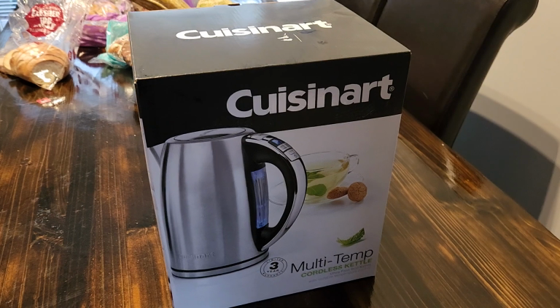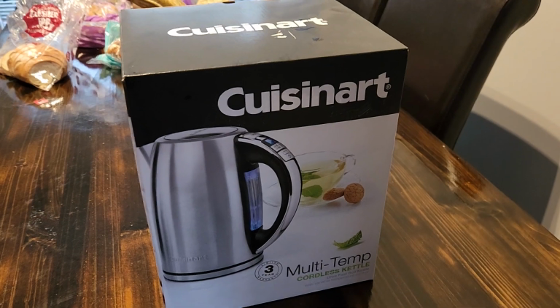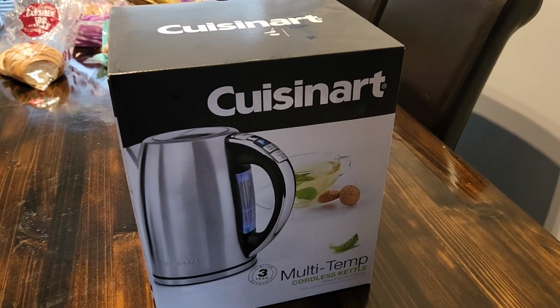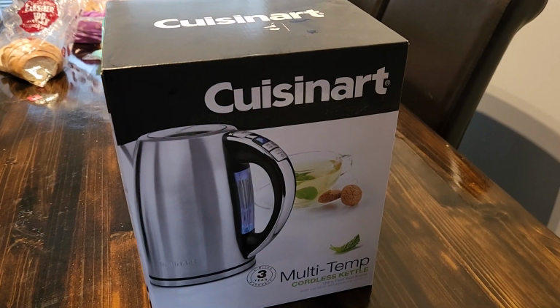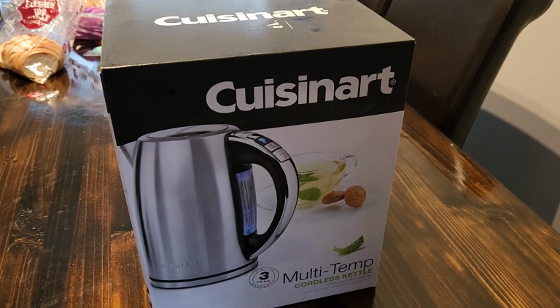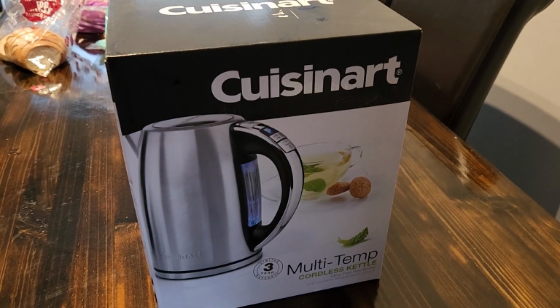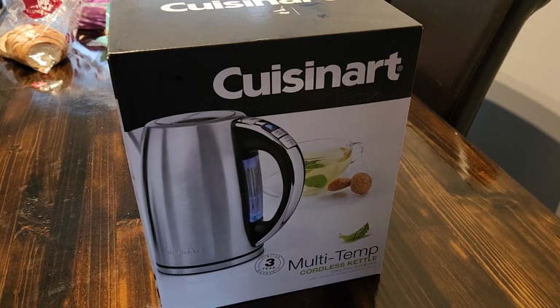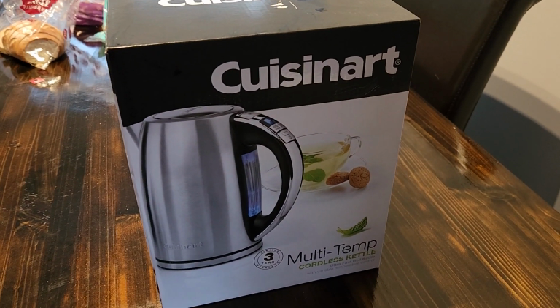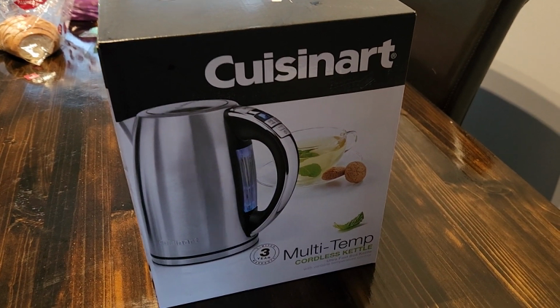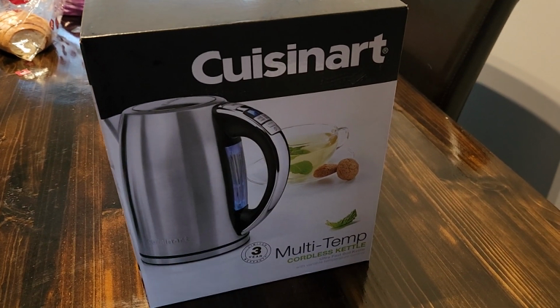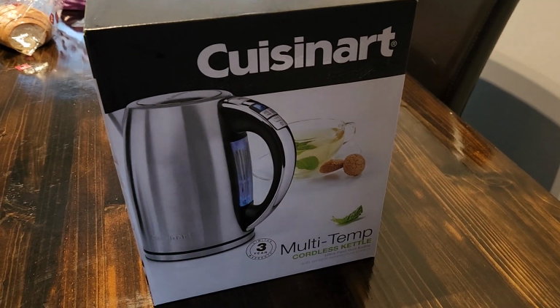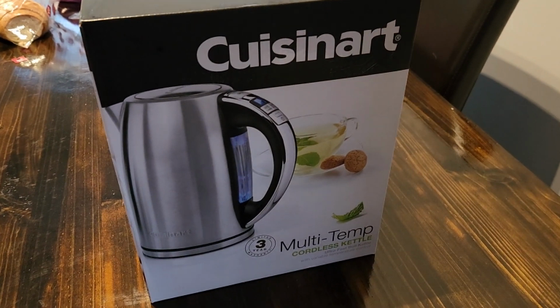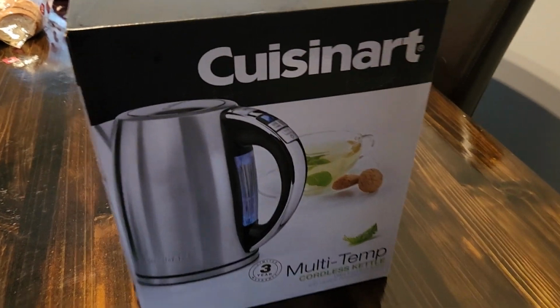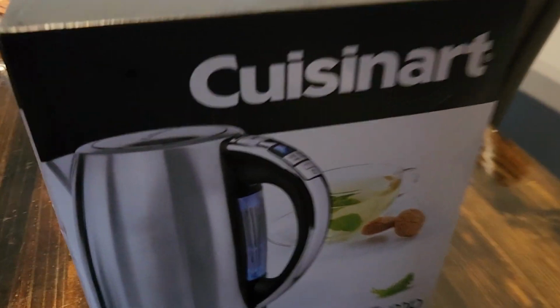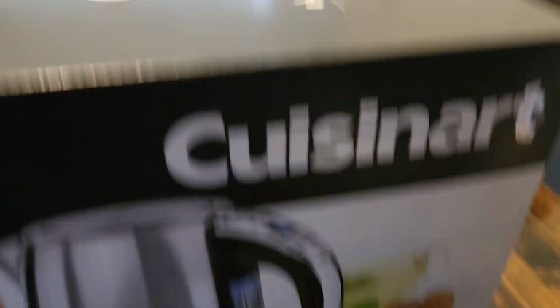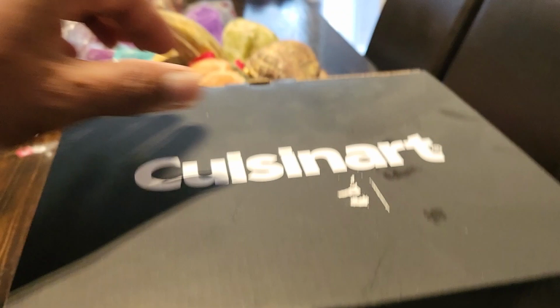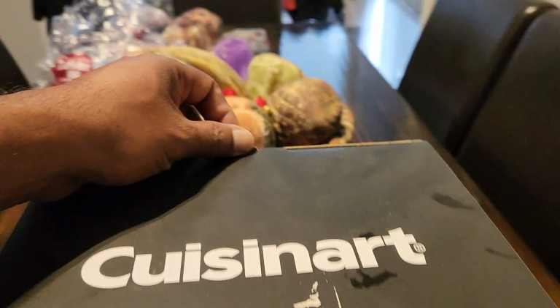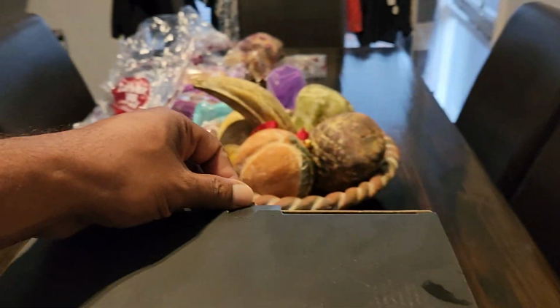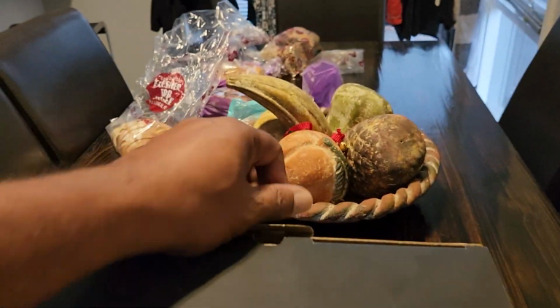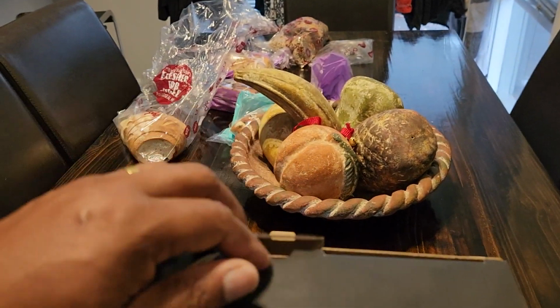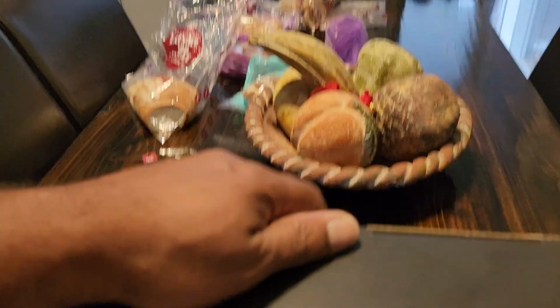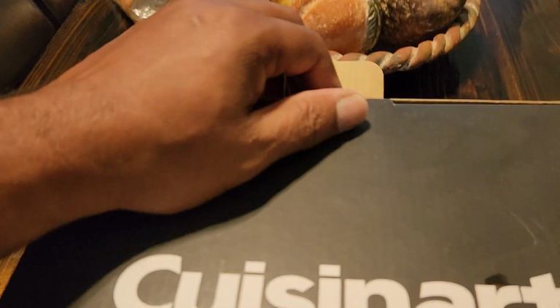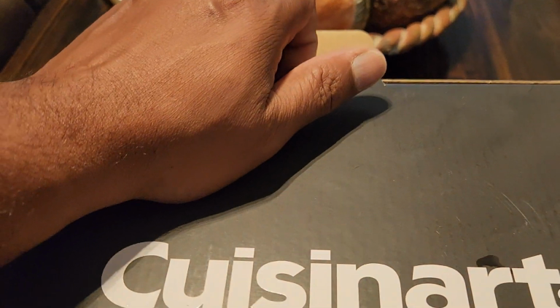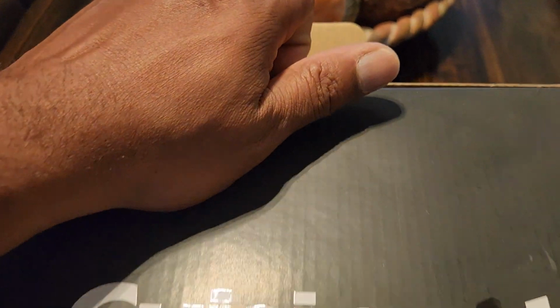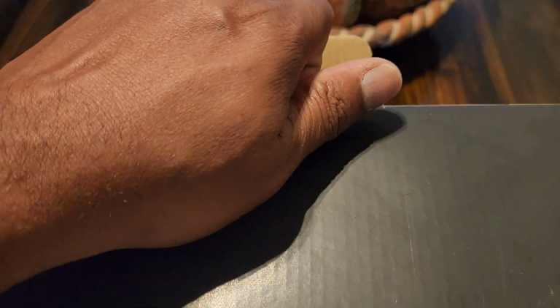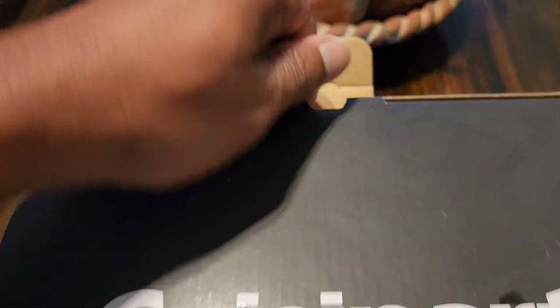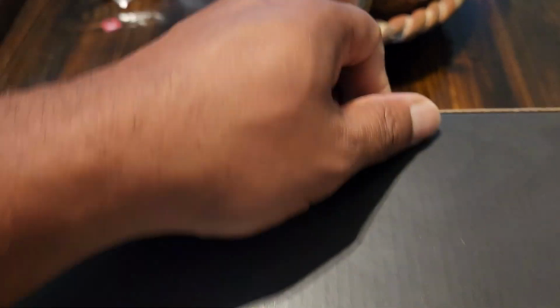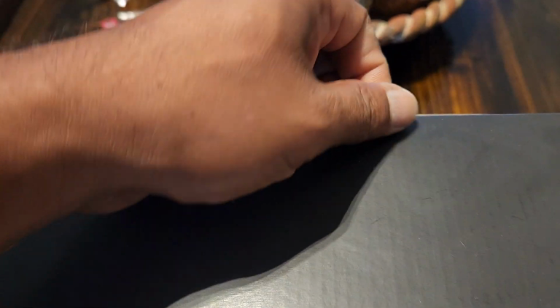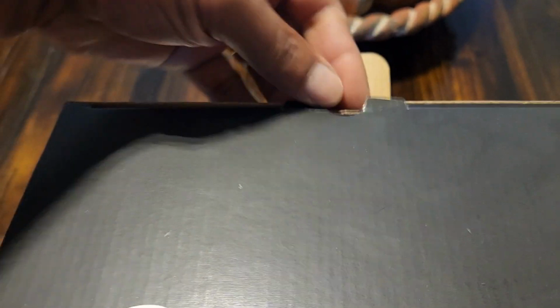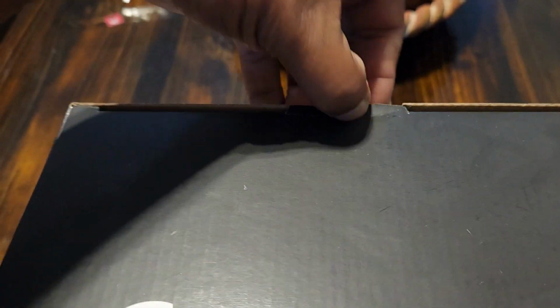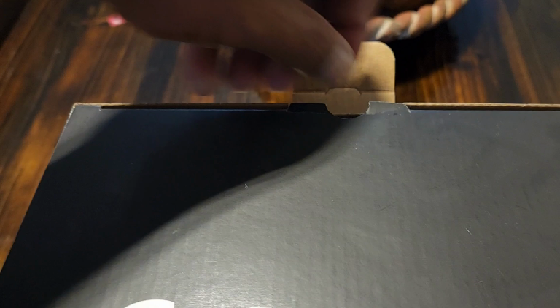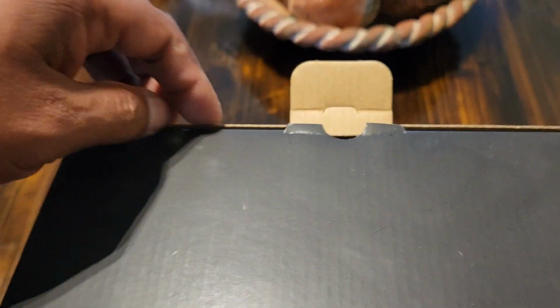I'm unboxing my Cuisinart multi-temp cordless kettle. Let's see how it goes.